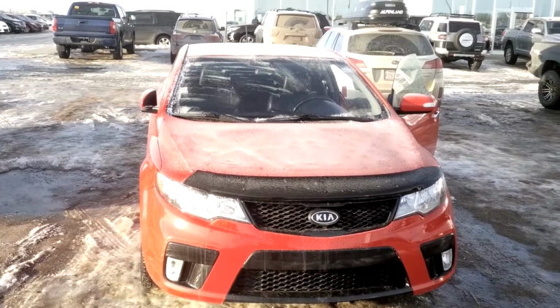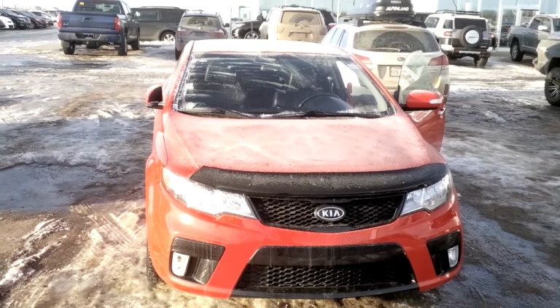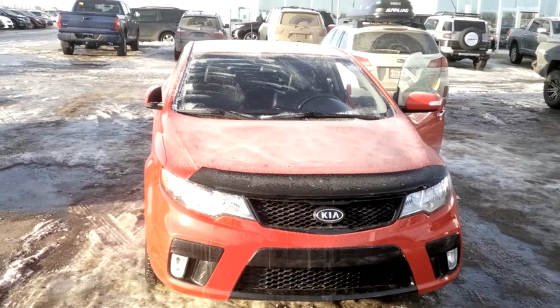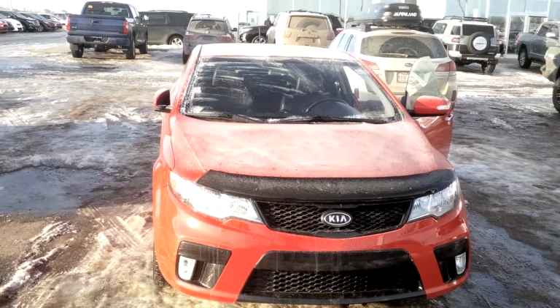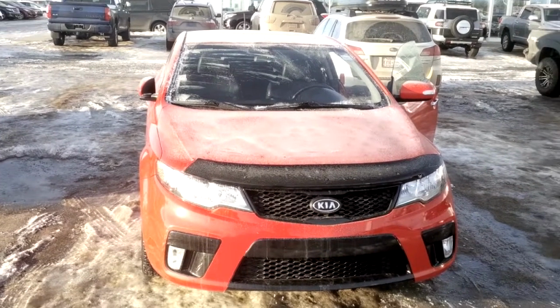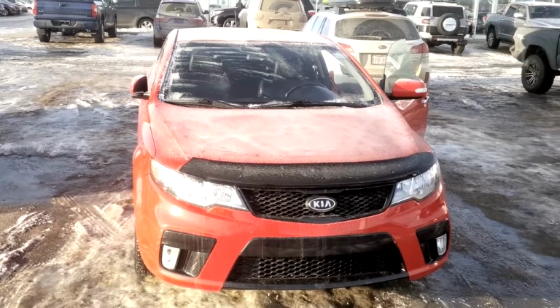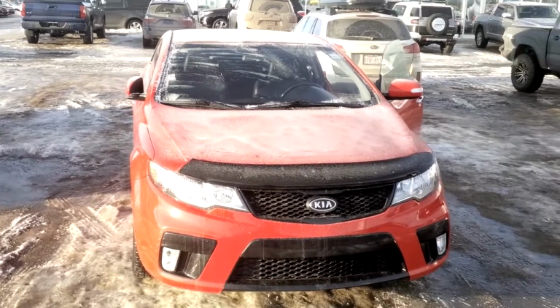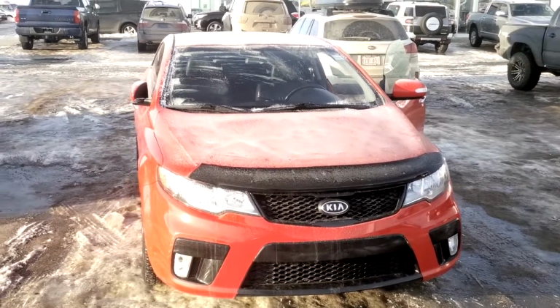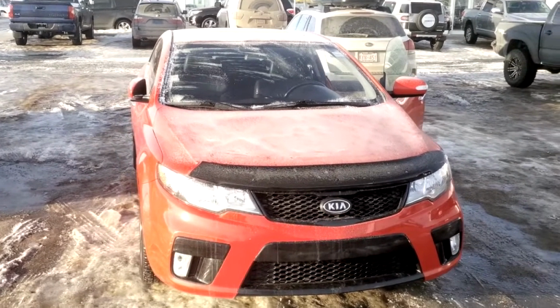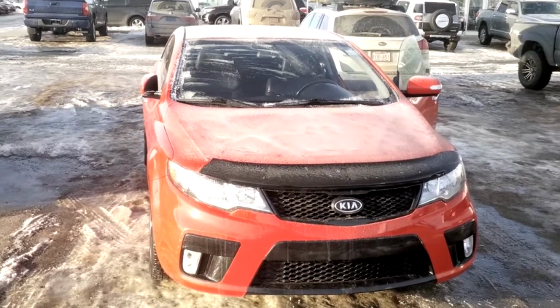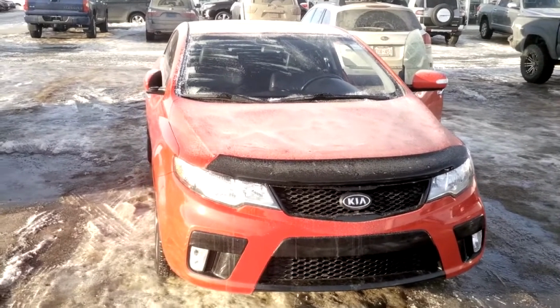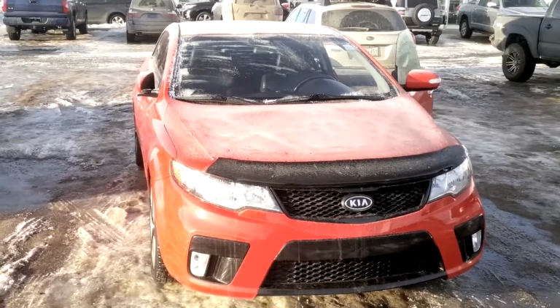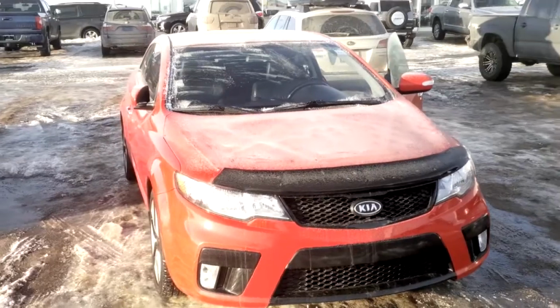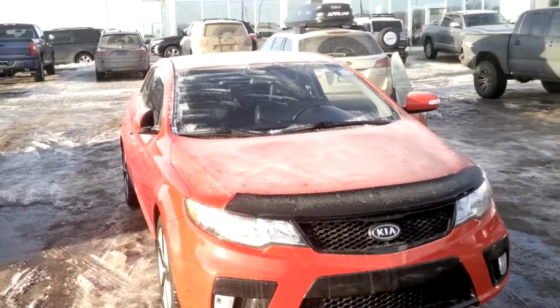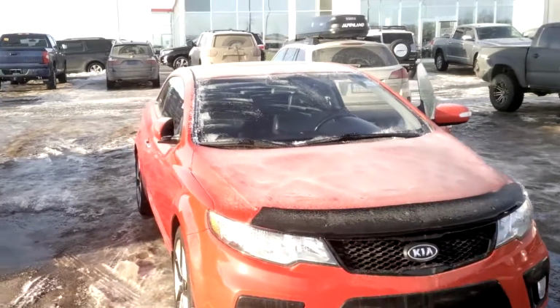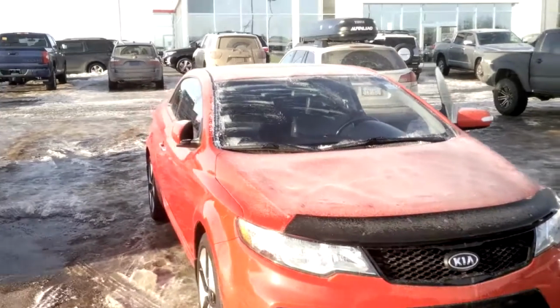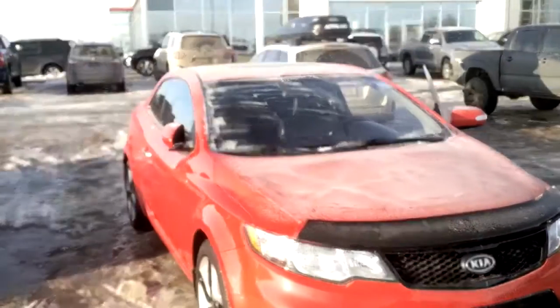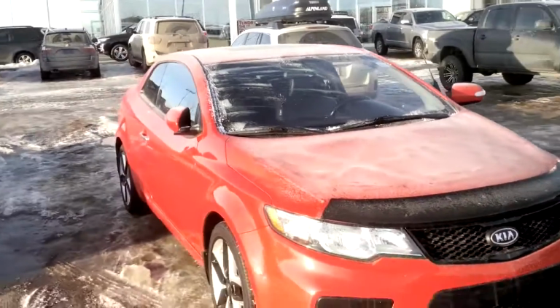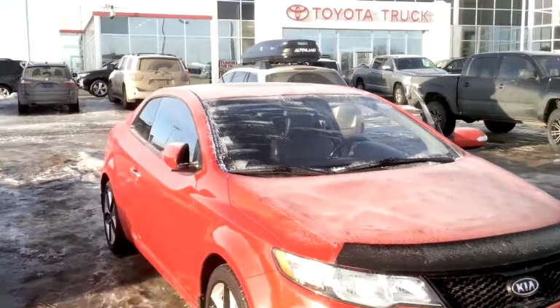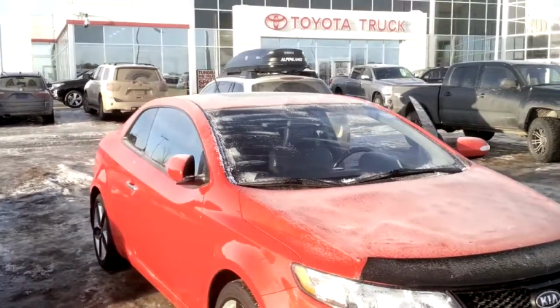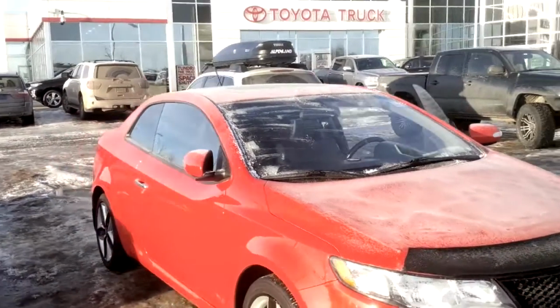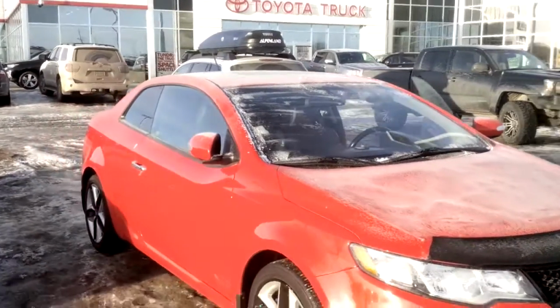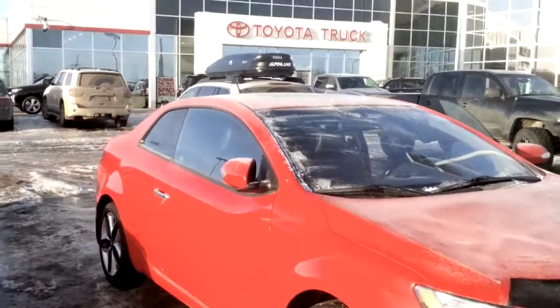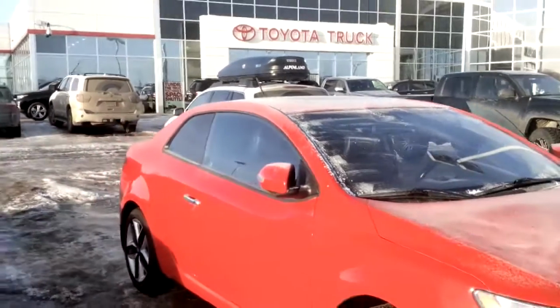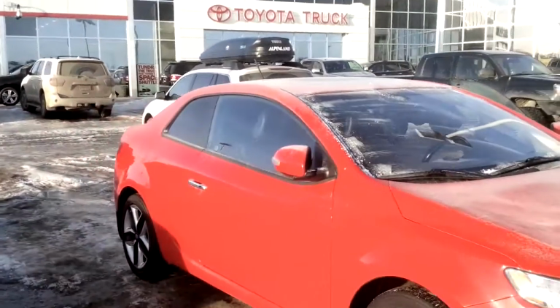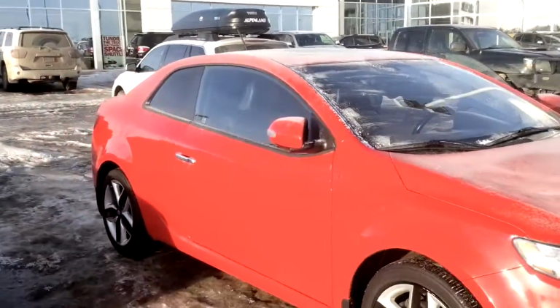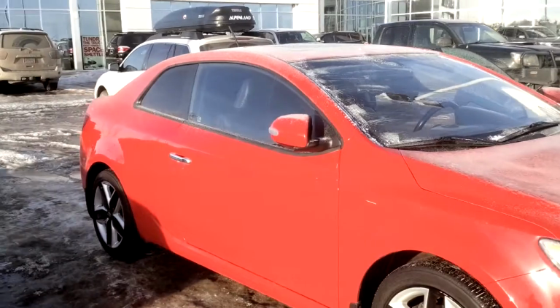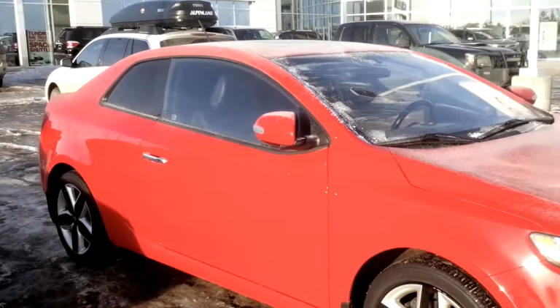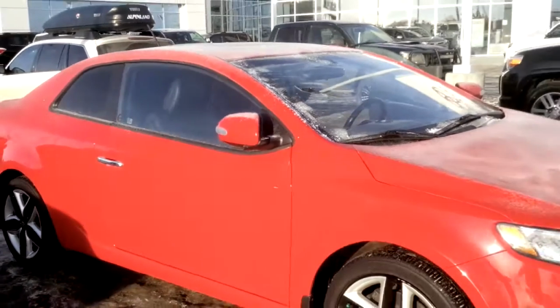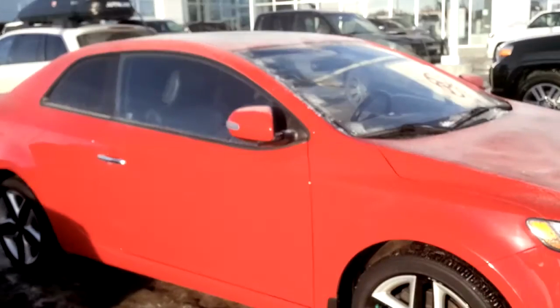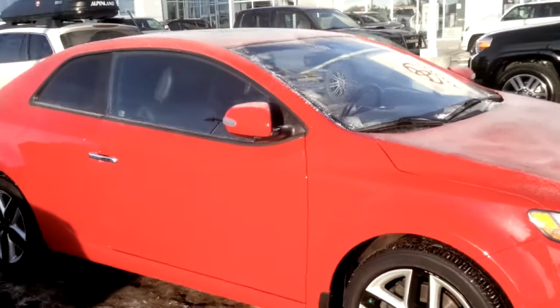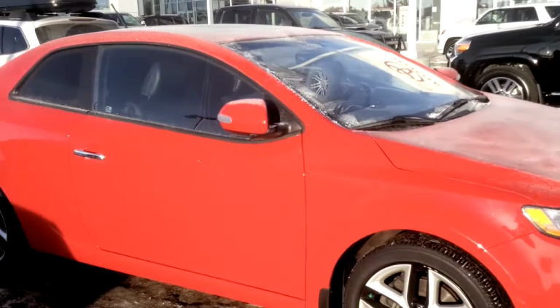Hello Coz, Donna here from Shreve Park Toyota. I just thought I would send you a quick video of the Kia that you are inquiring about — this beautiful coupe — so you can see firsthand what it really looks like.